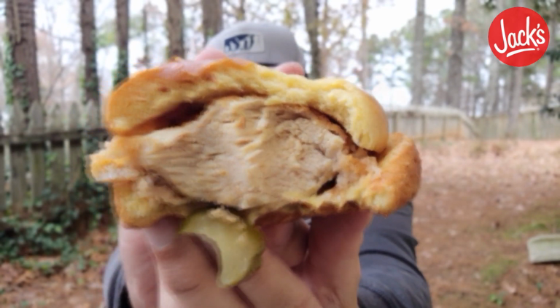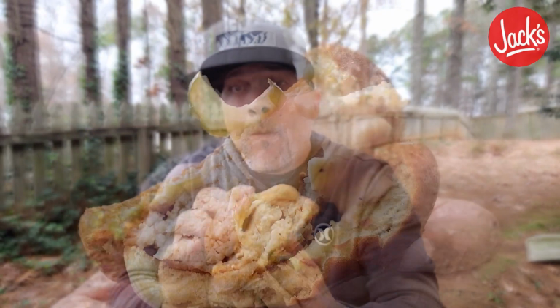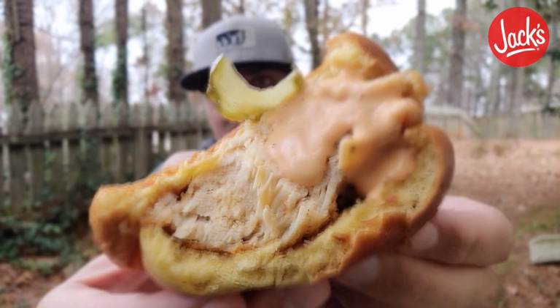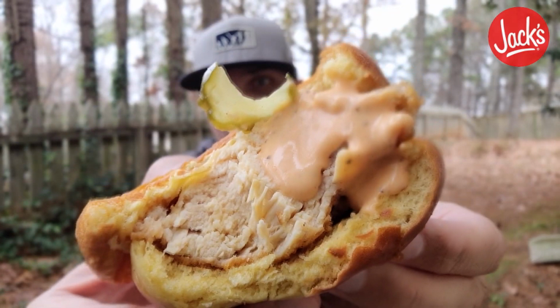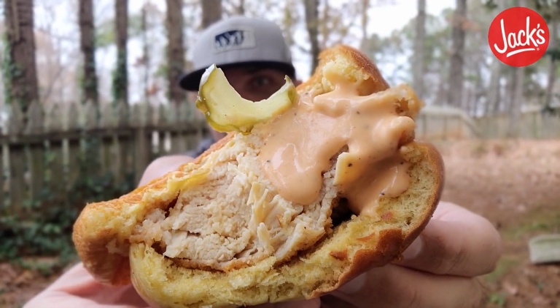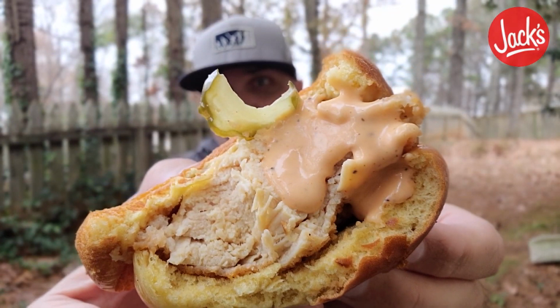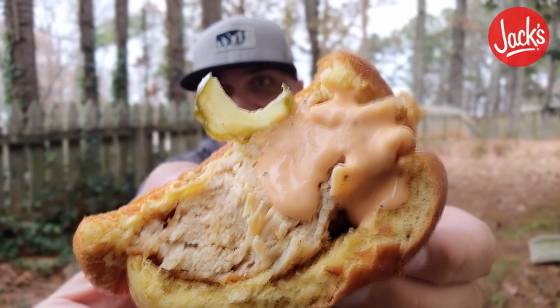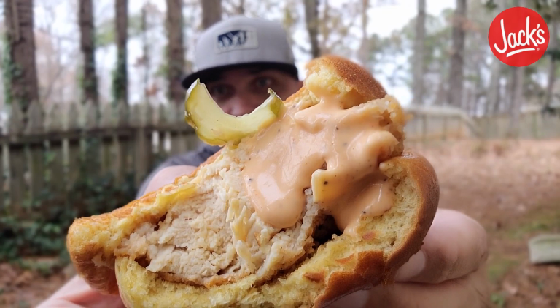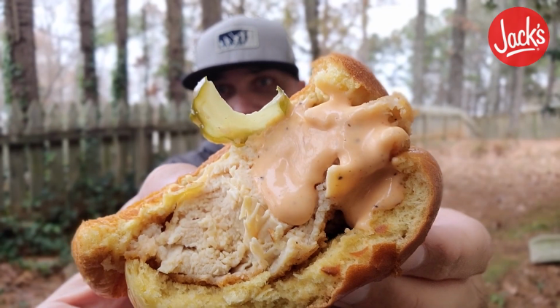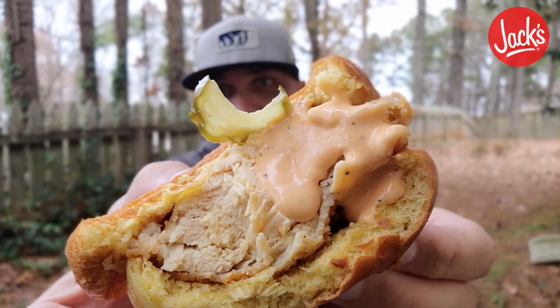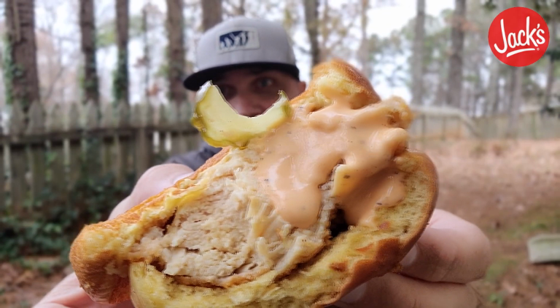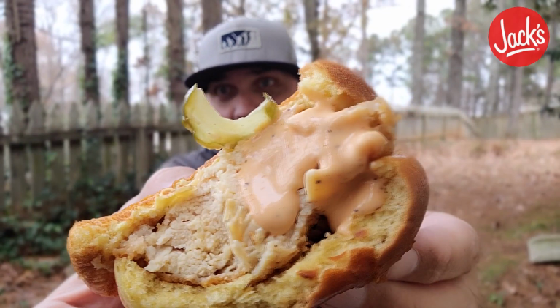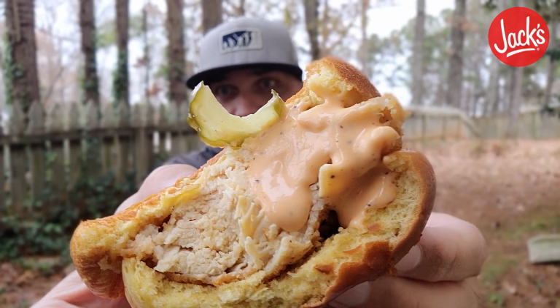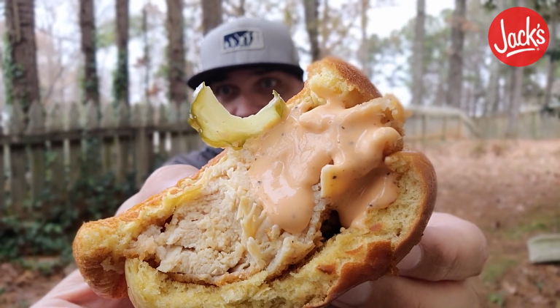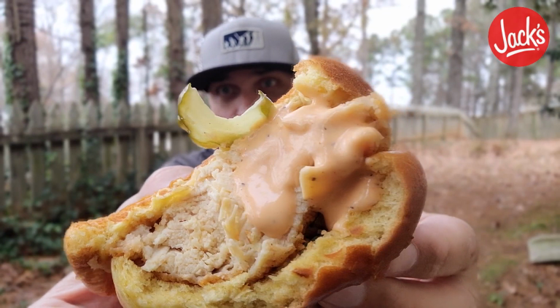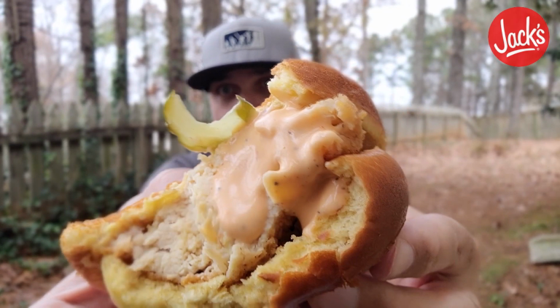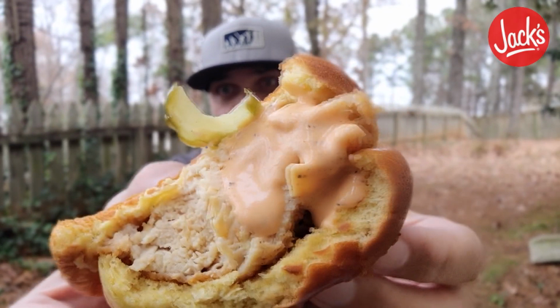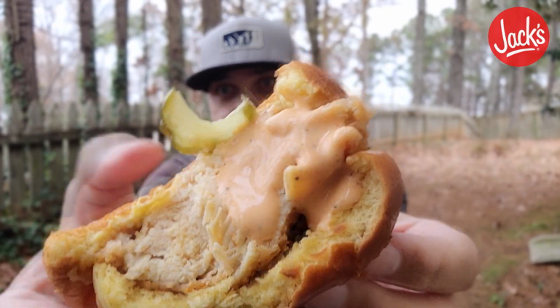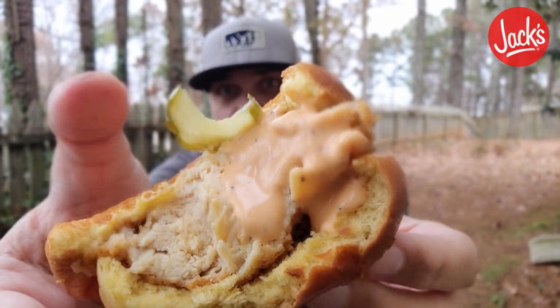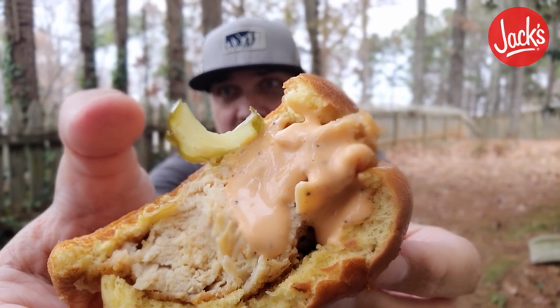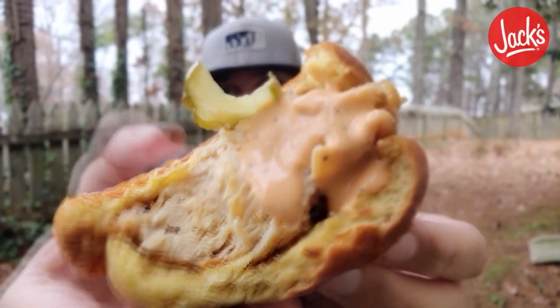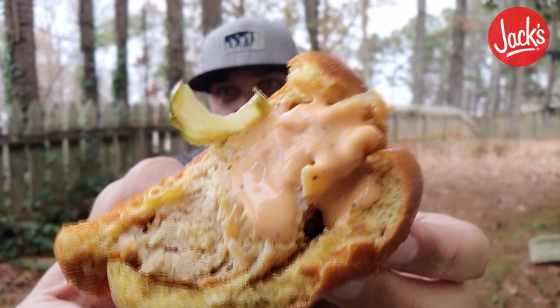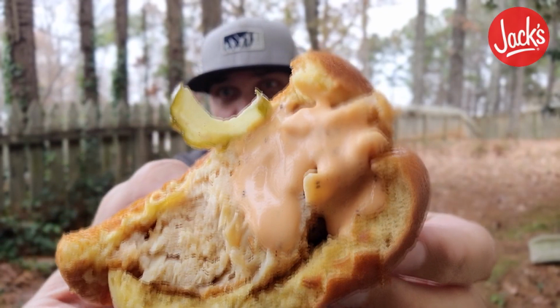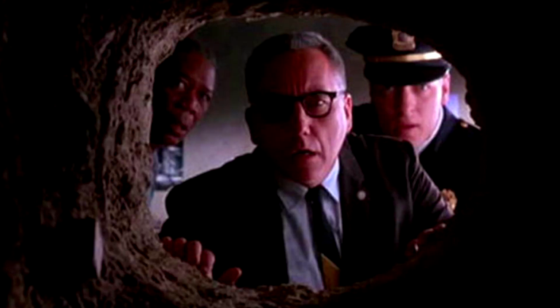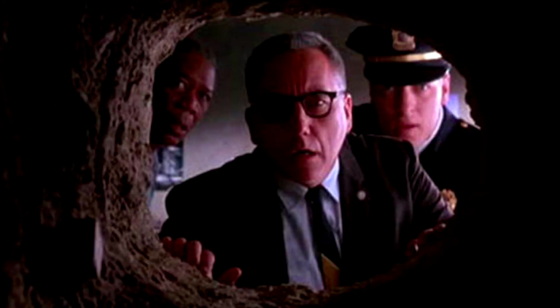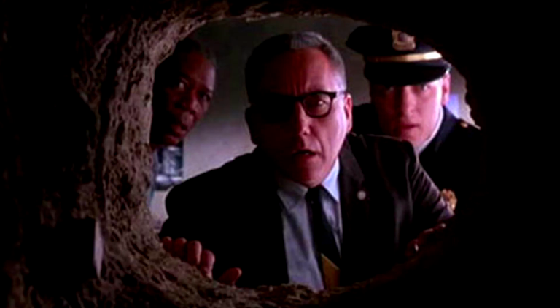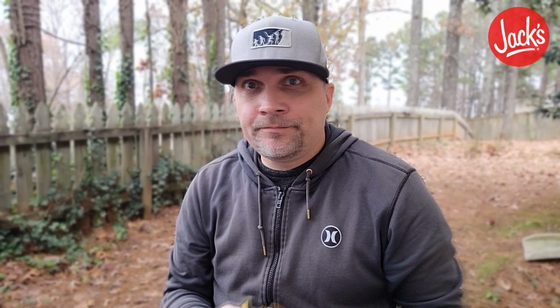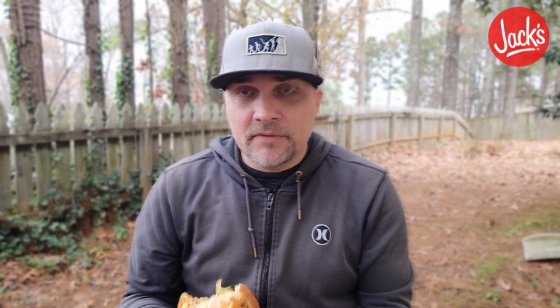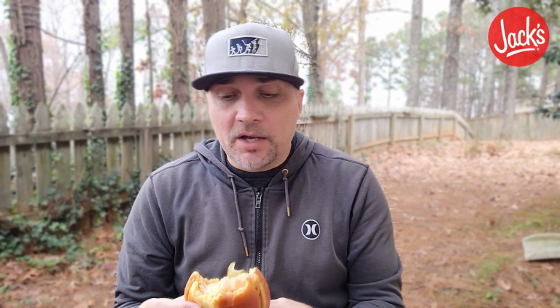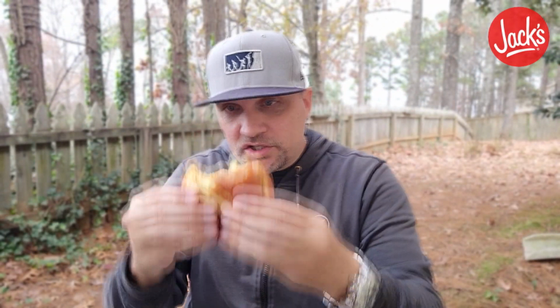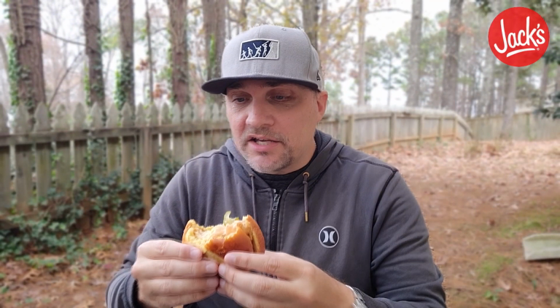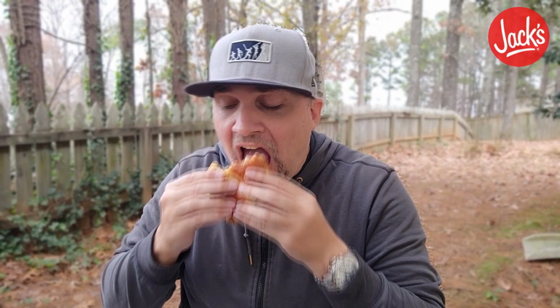Check it out right there — the comeback sauce avalanche coming down on that Southern Fried Chicken Sandwich. You can check out this pickle right there, trying to escape Shawshank out of my watch. Last bite now.